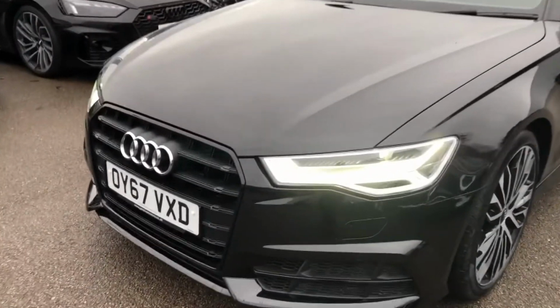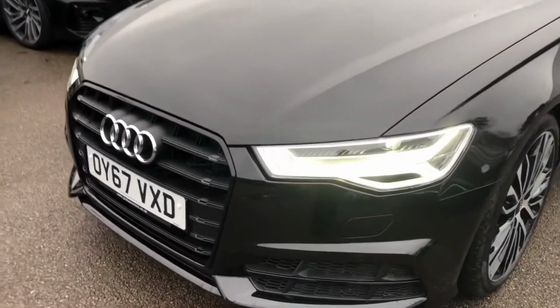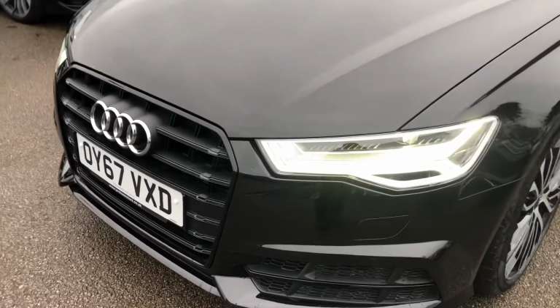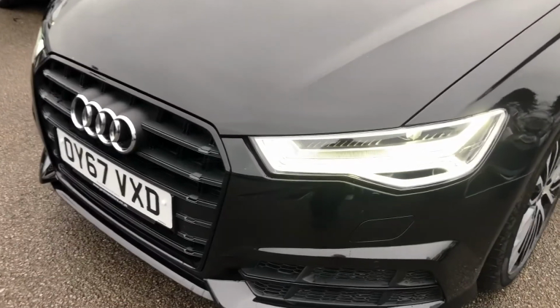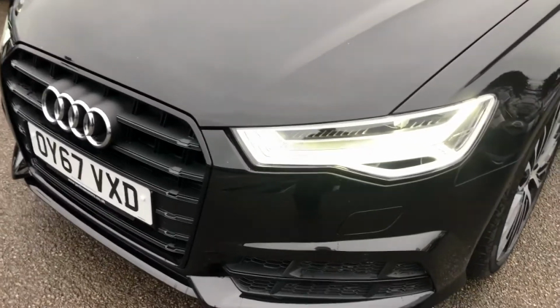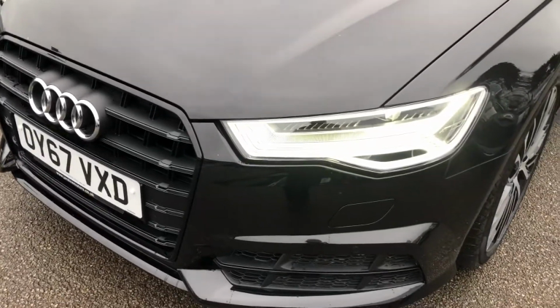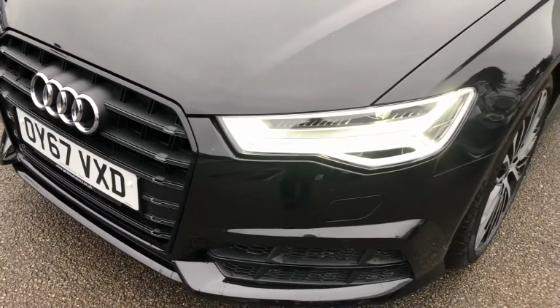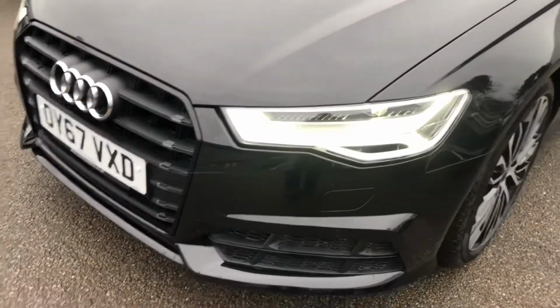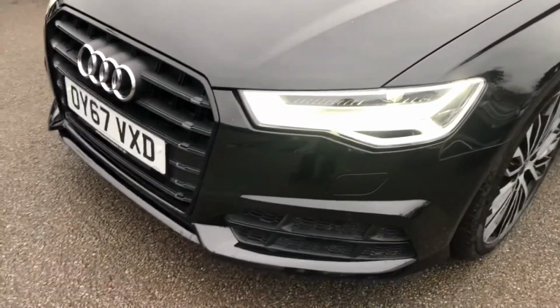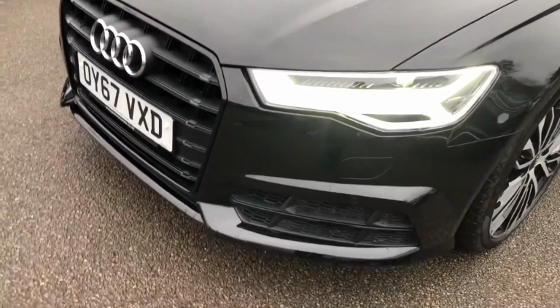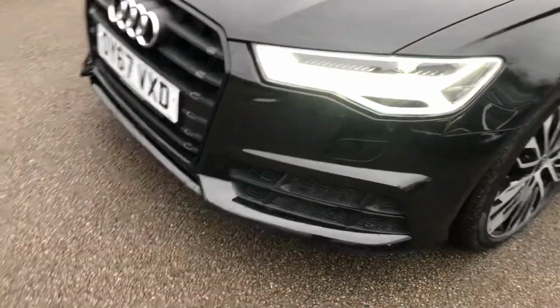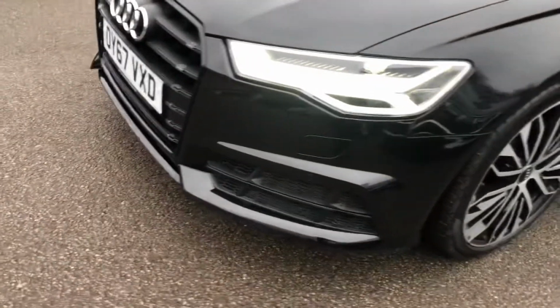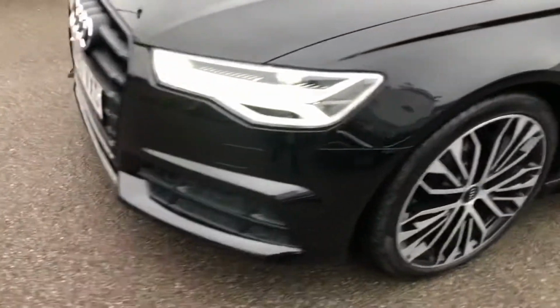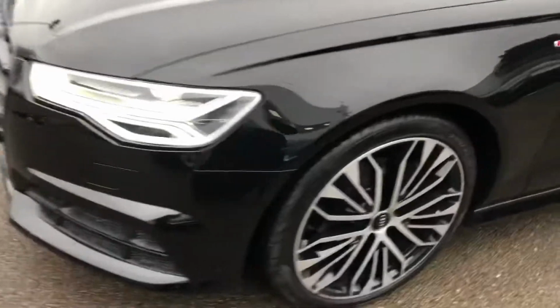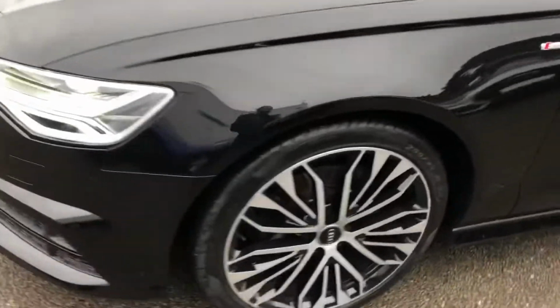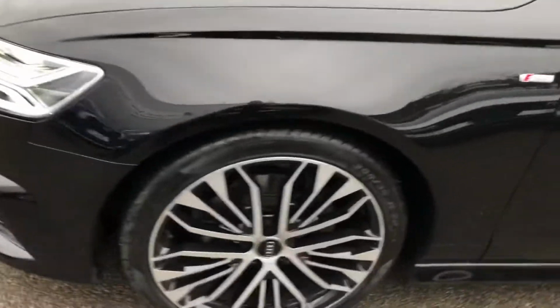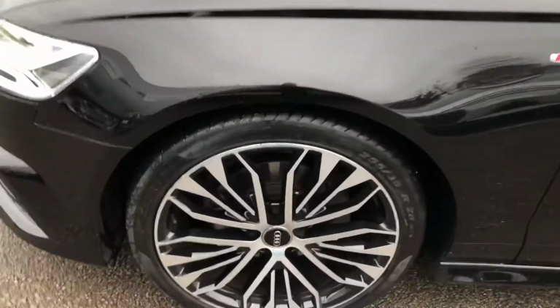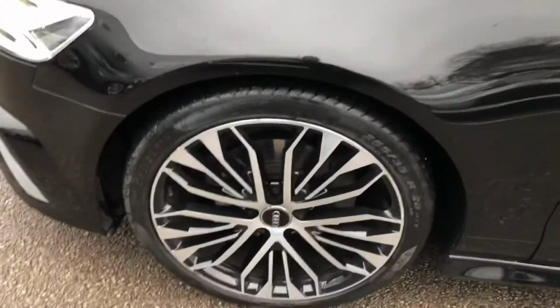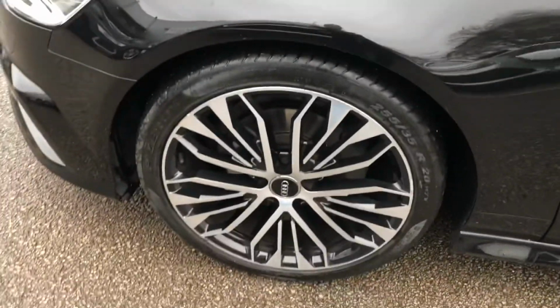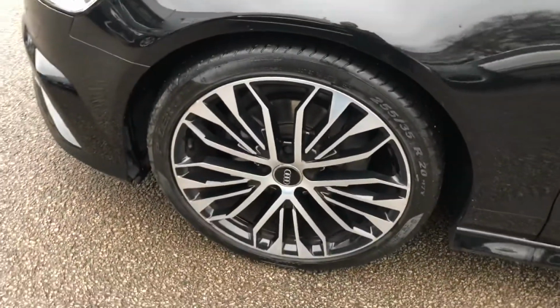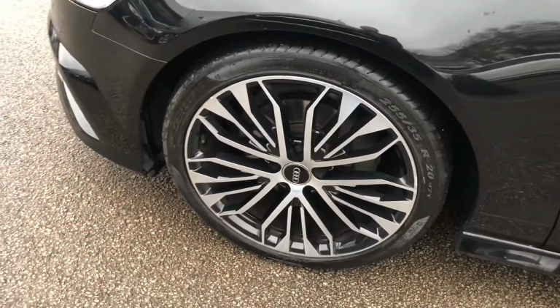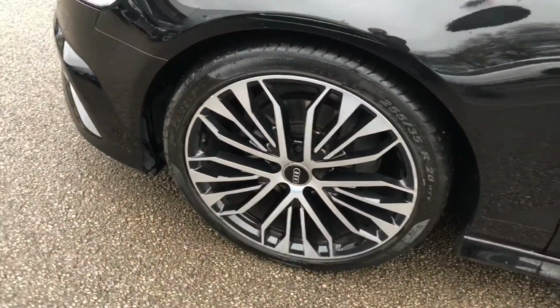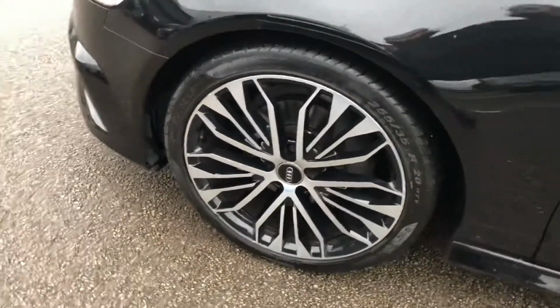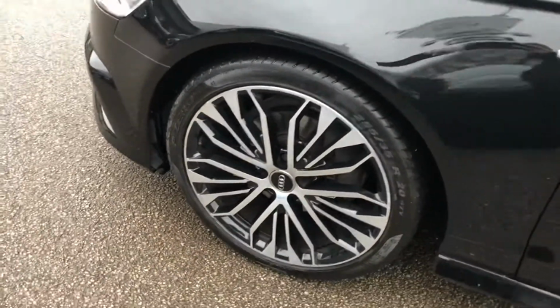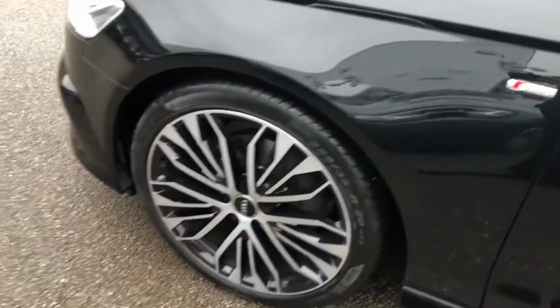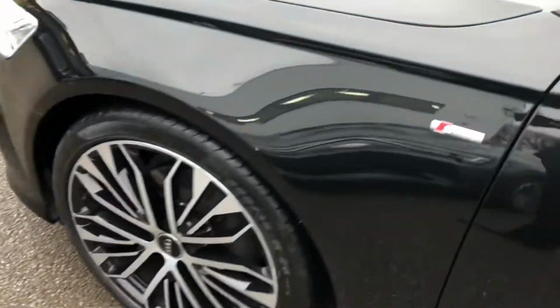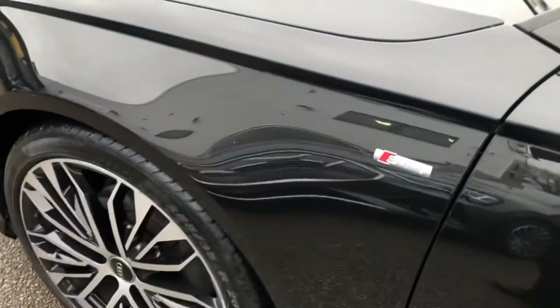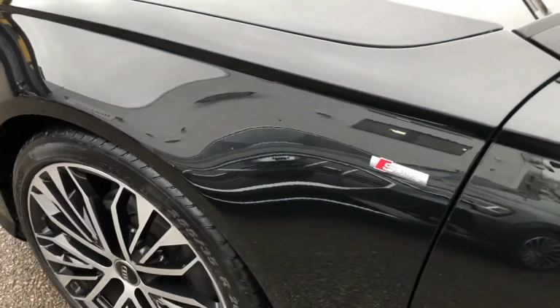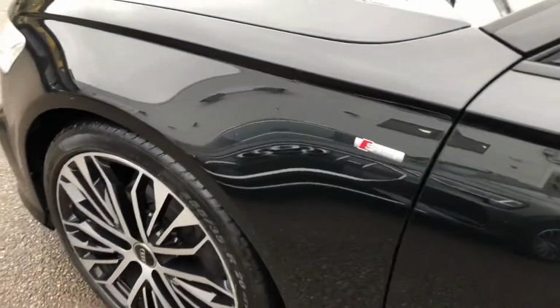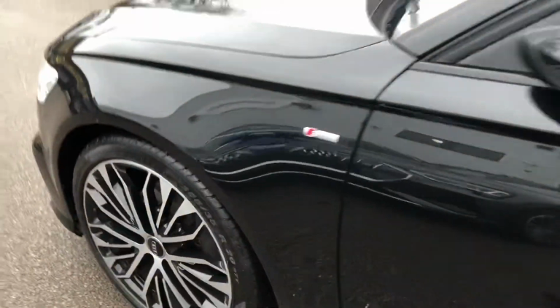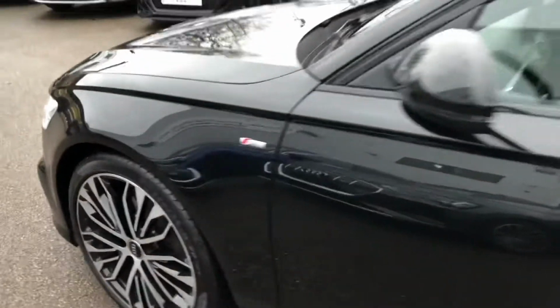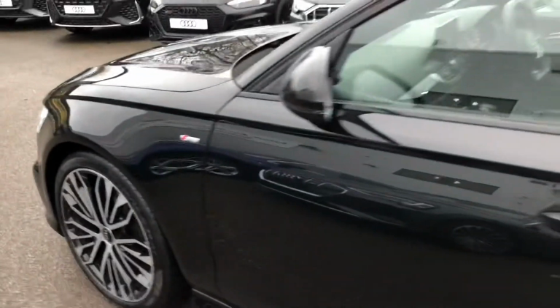Firstly, the car has the Matrix LED headlights with the daytime running LEDs, front headlight washer jets, the 20 inch 5-arm star gloss black alloy wheels, and the S line badge detailing around the car.